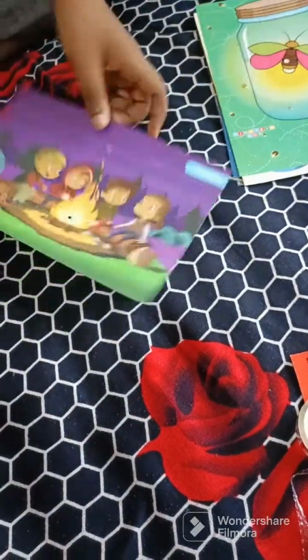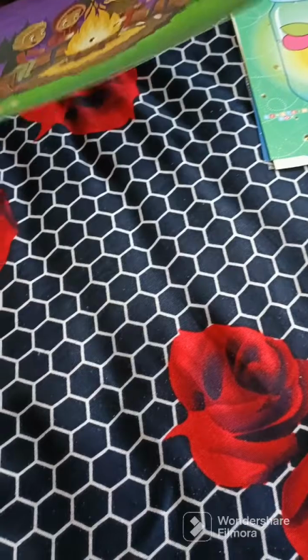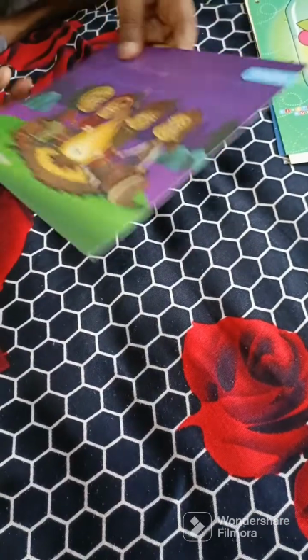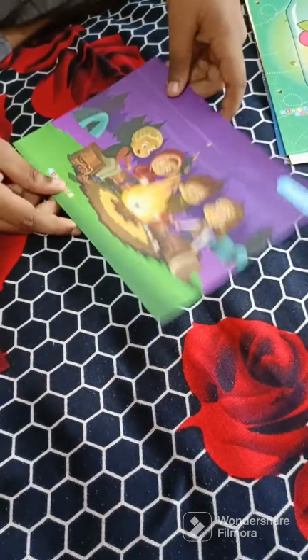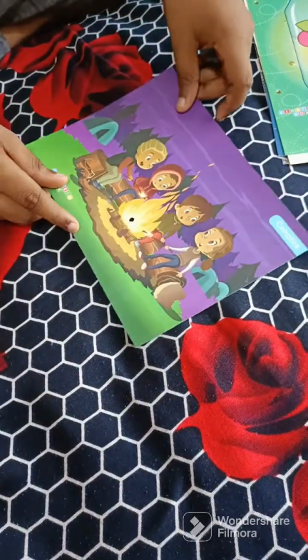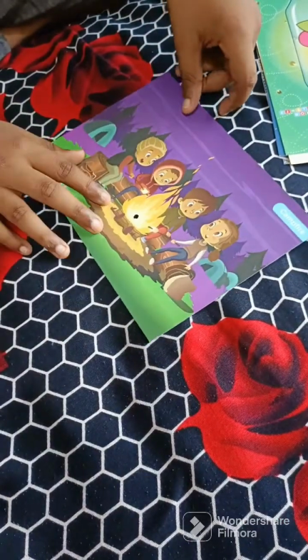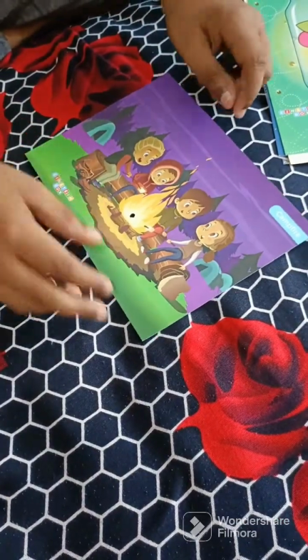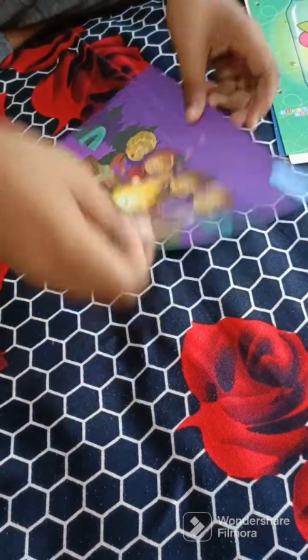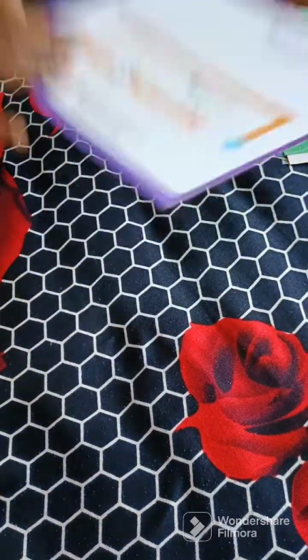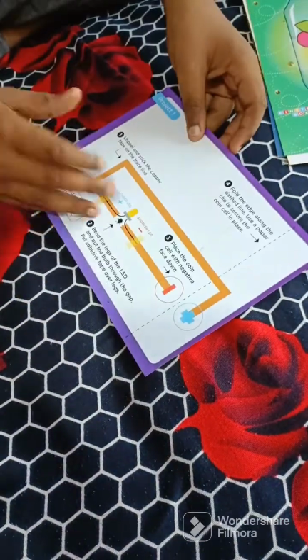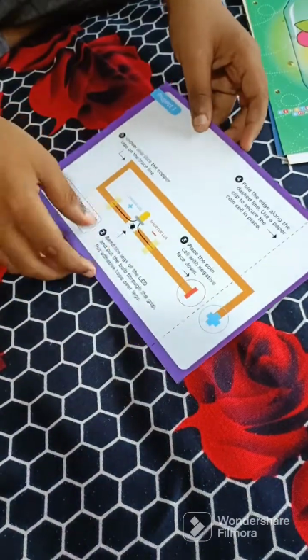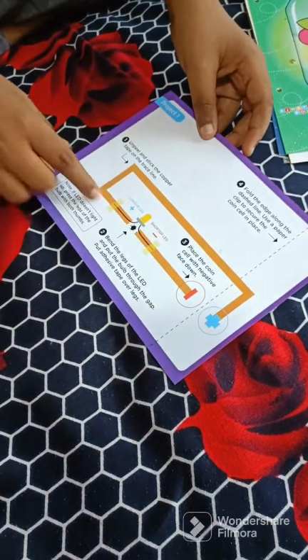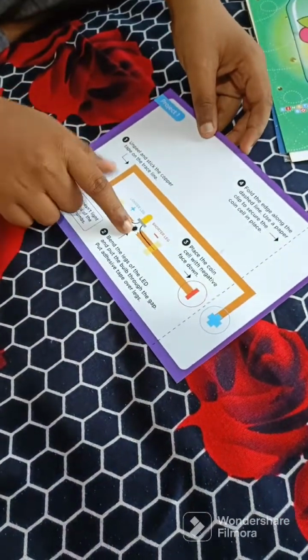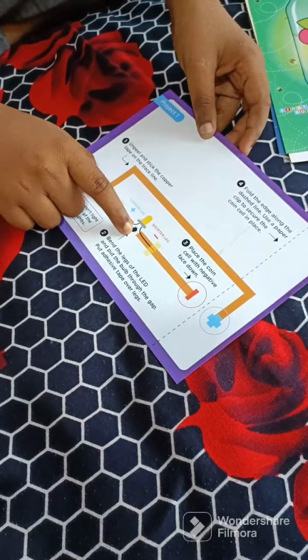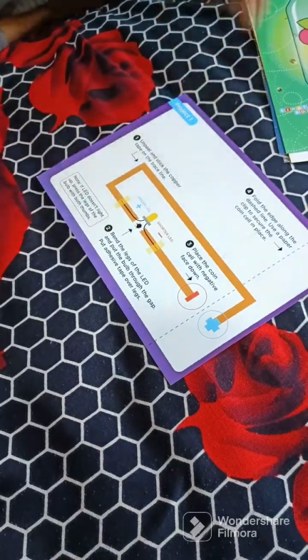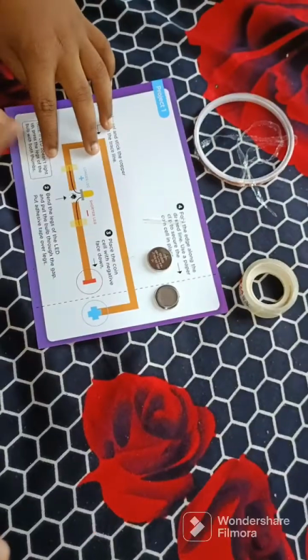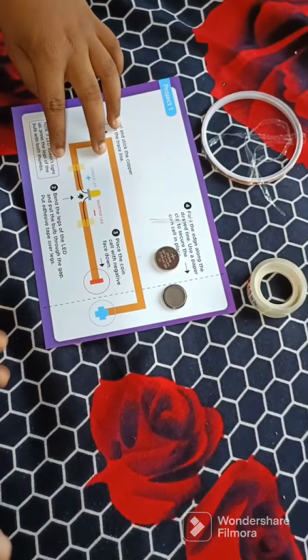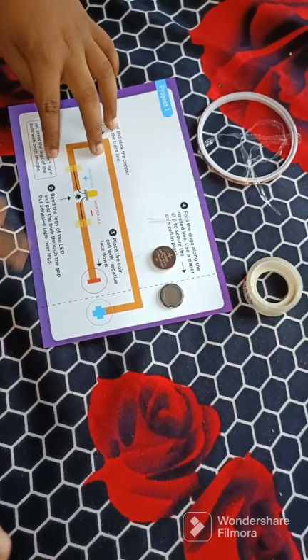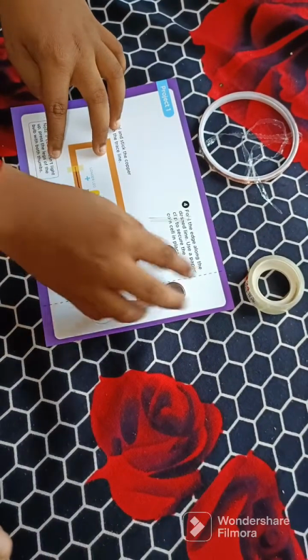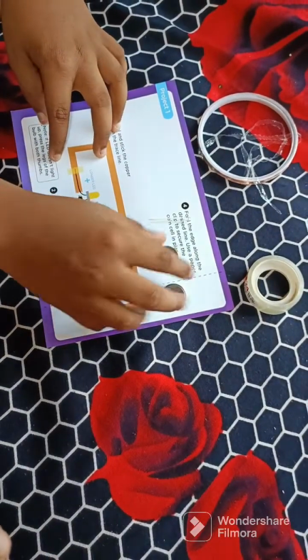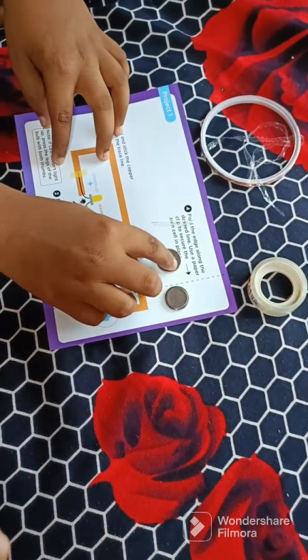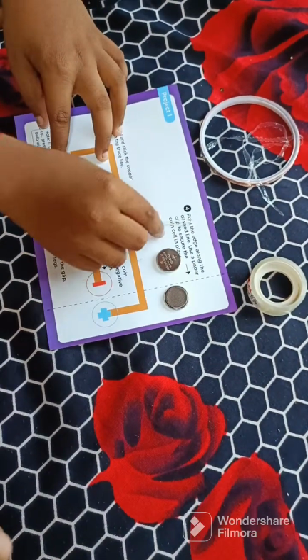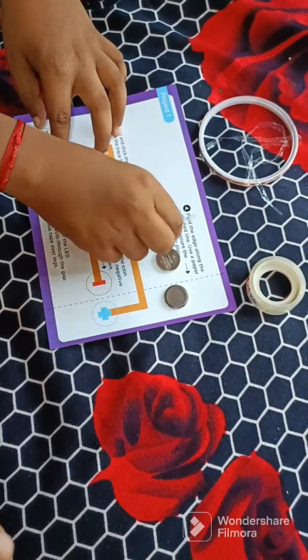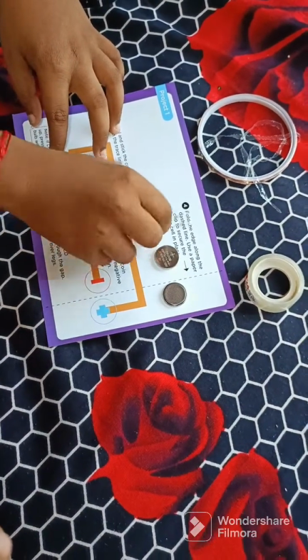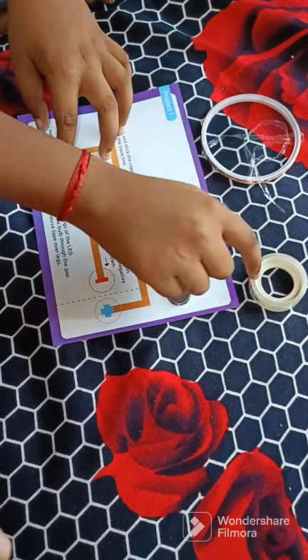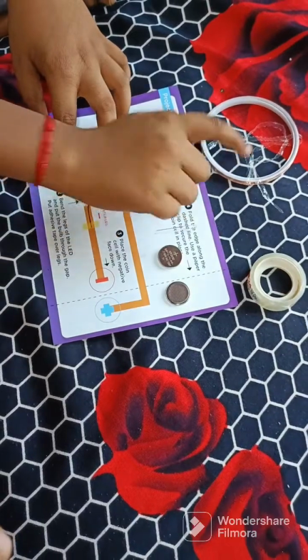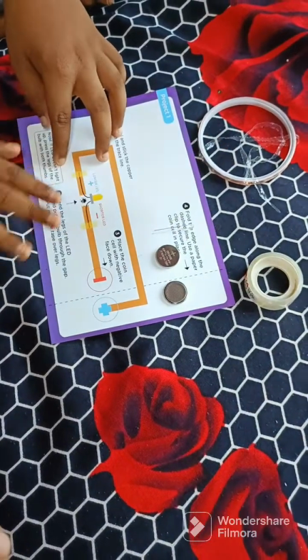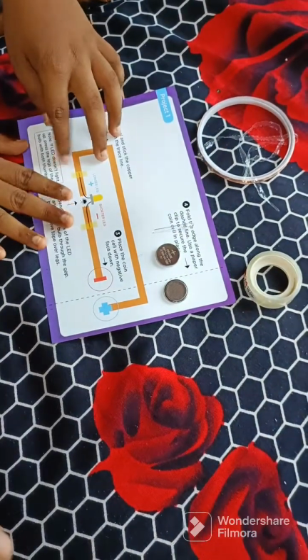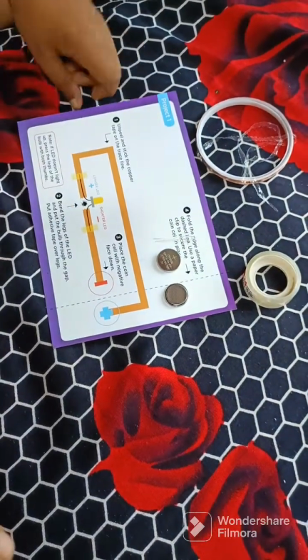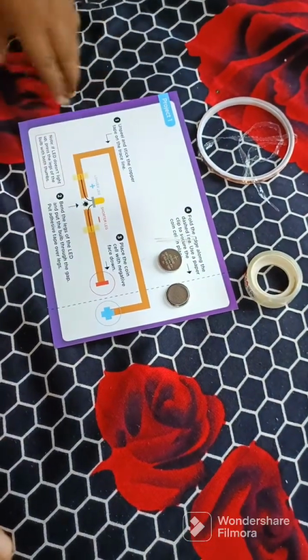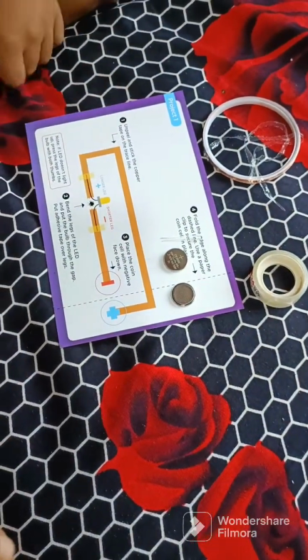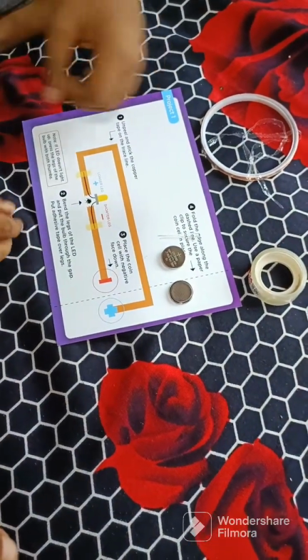Take the campfire sheet. On the back, we have been given the instructions on what to do. These are the required materials: the lithium battery, the LED bulb, adhesive tape, copper tape, and the sheet.